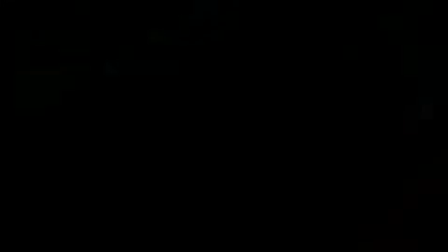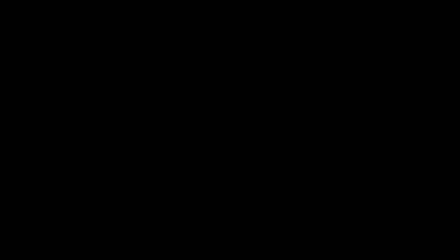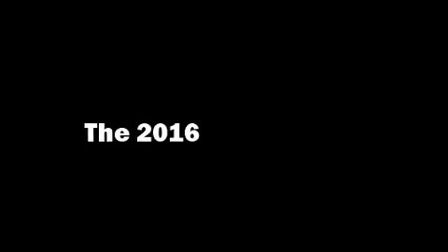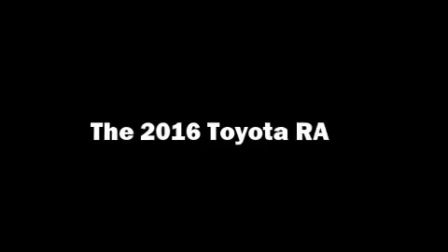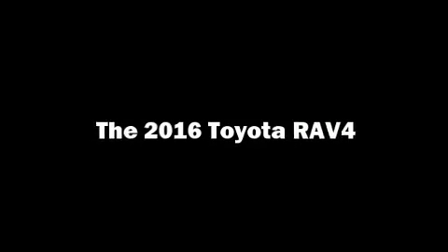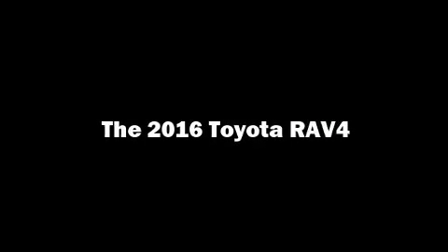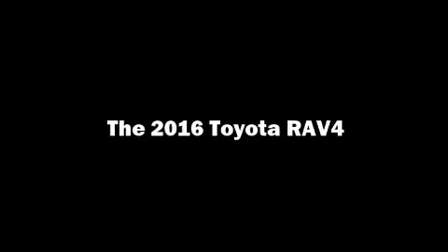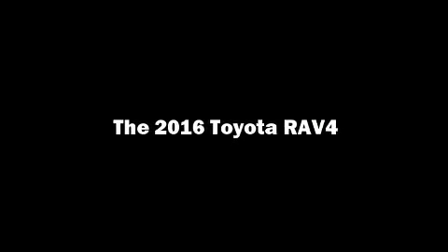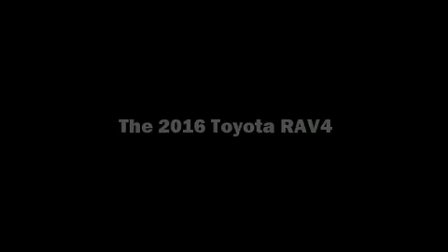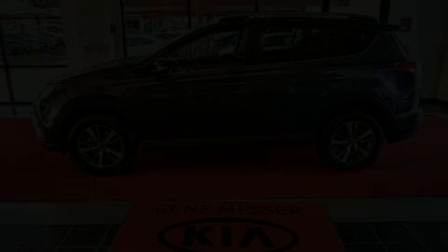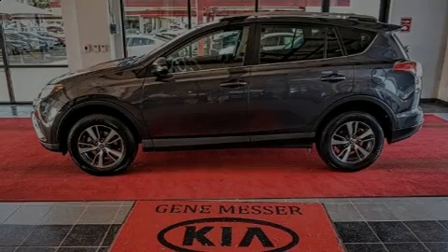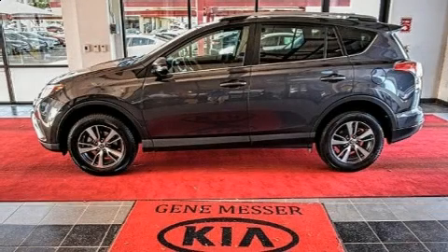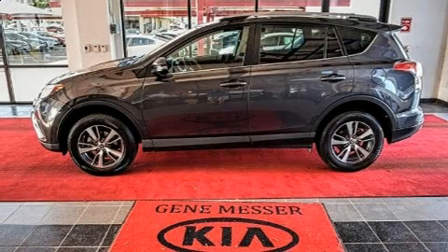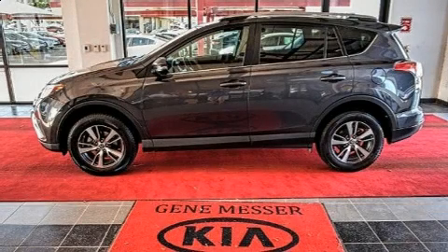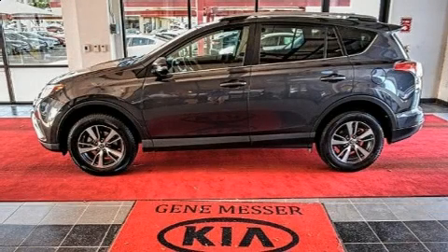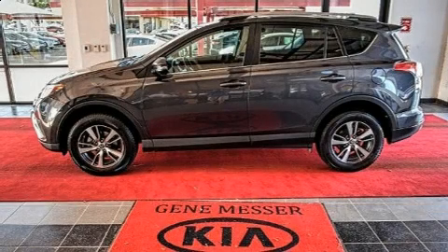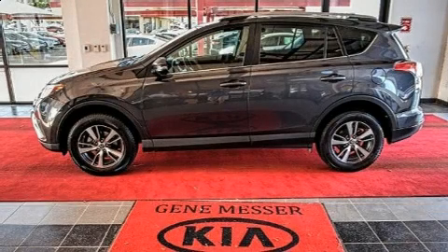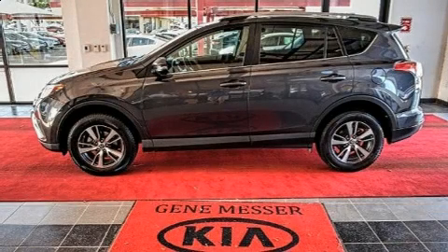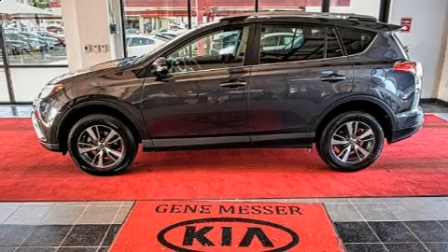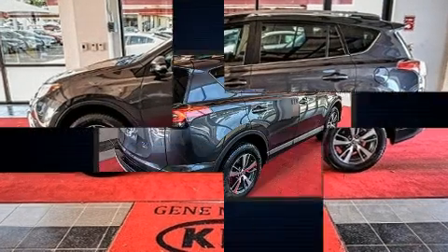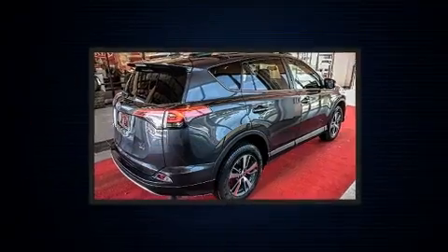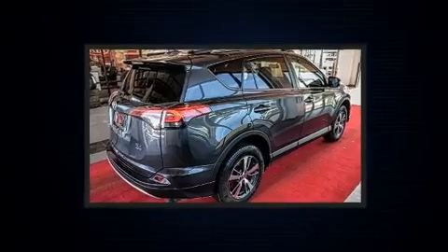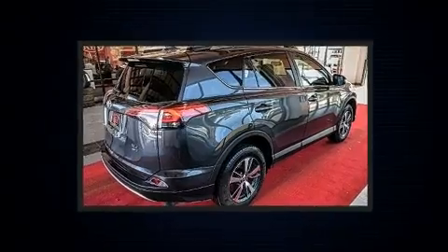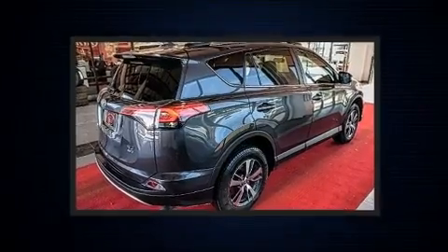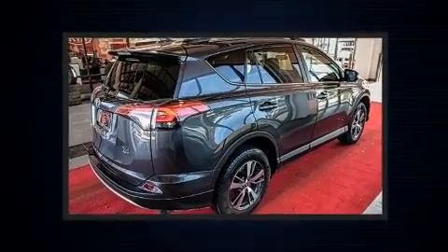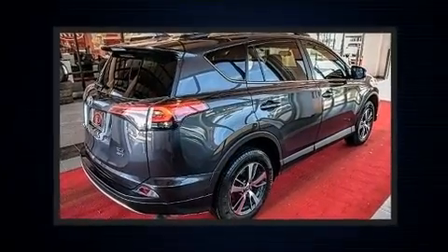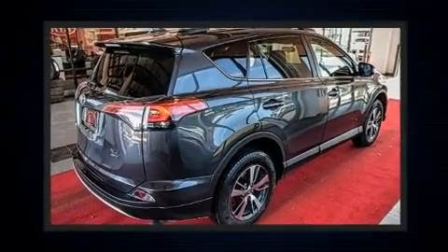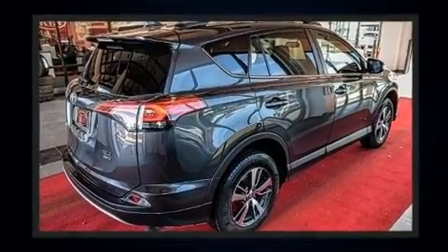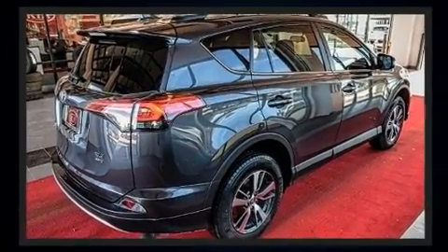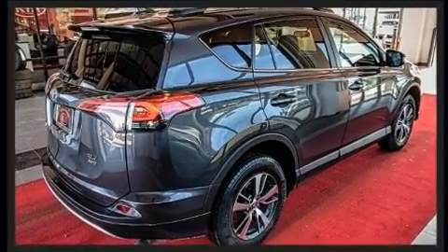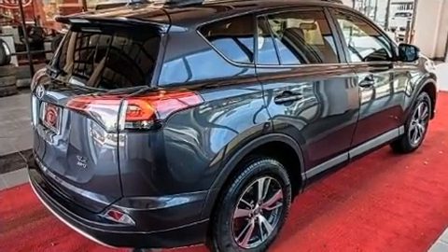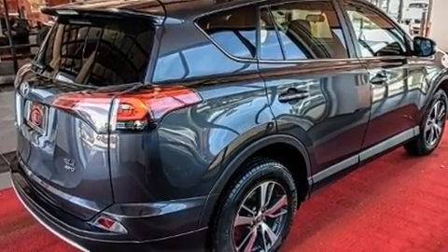You can expect a lot from the 2016 Toyota RAV4. With just over 40,000 miles on the odometer, this four-door sport utility vehicle prioritizes comfort, safety, and convenience.